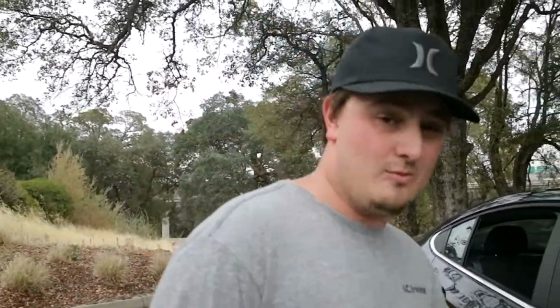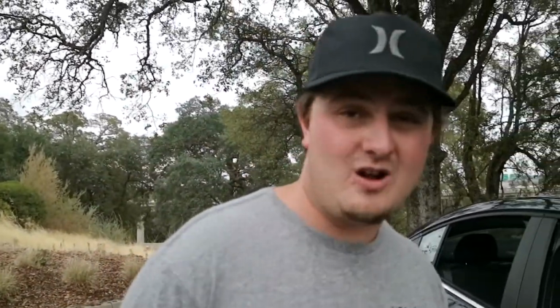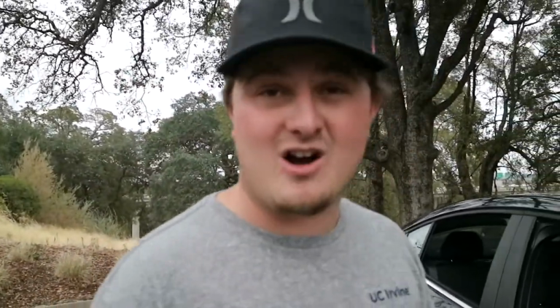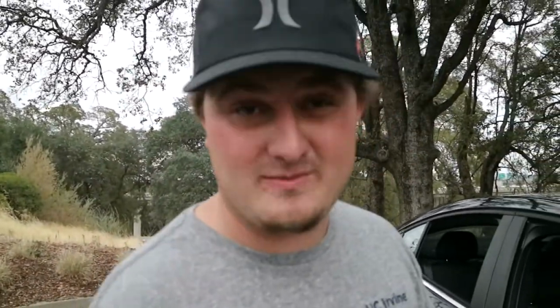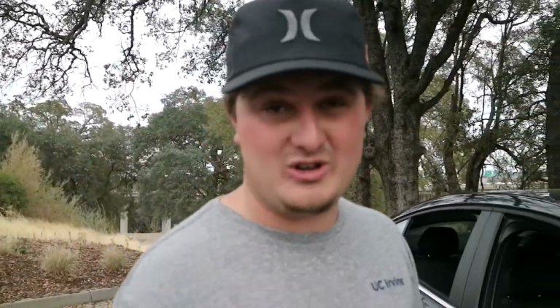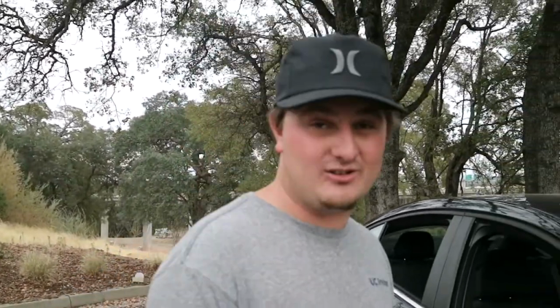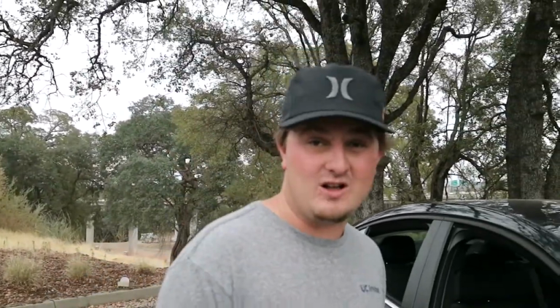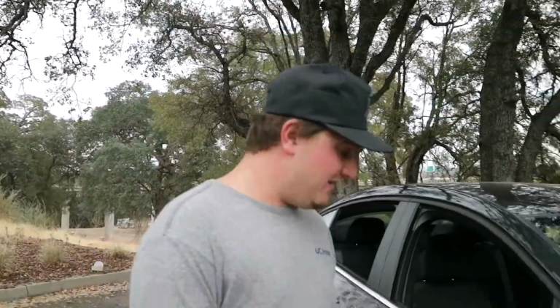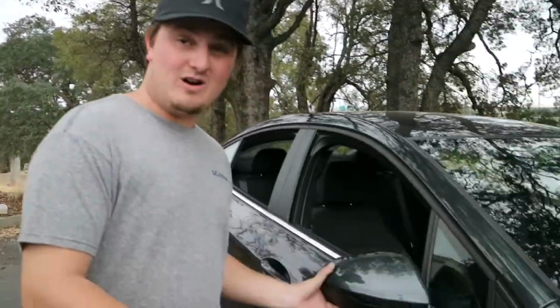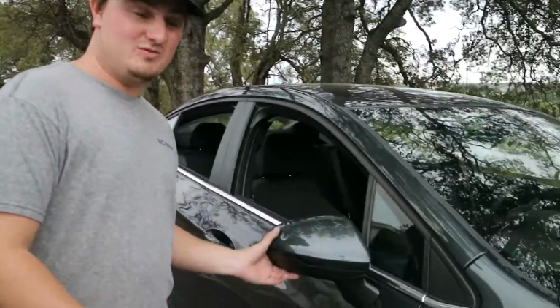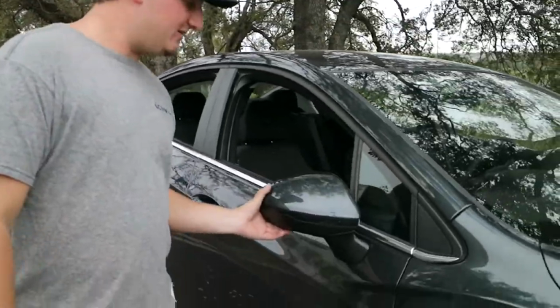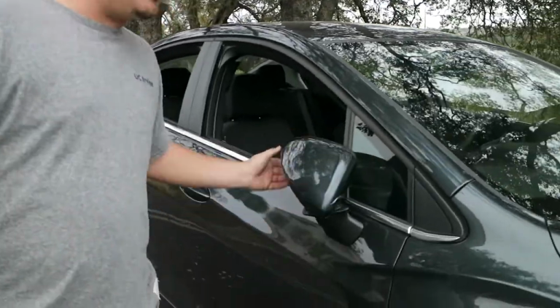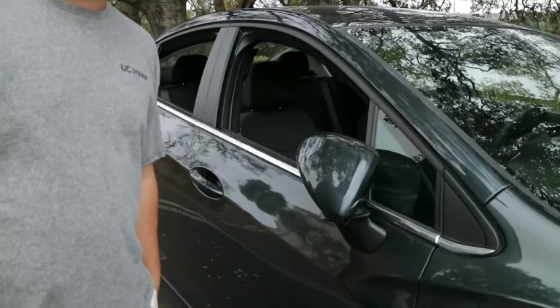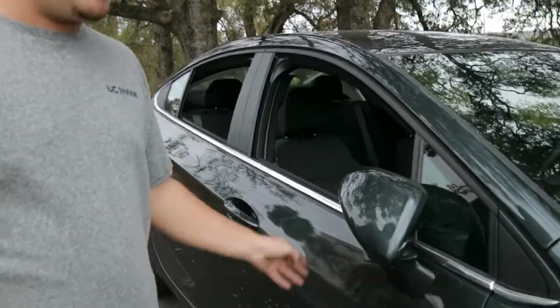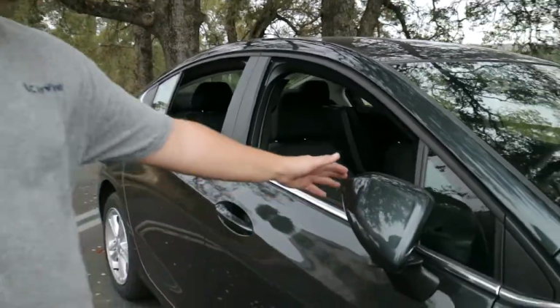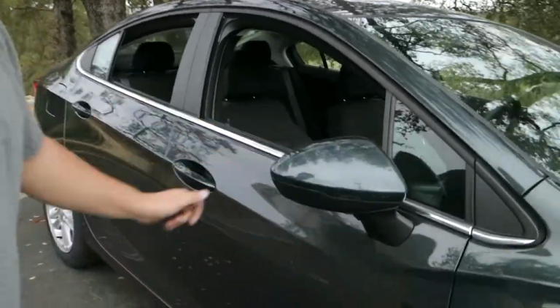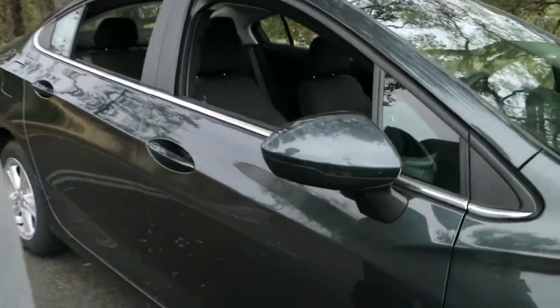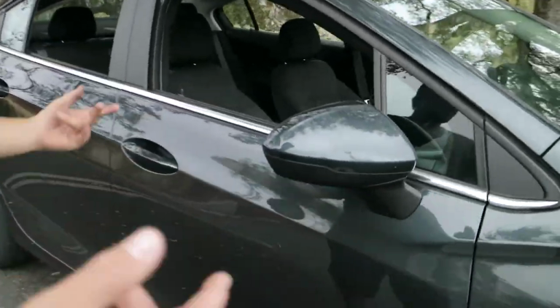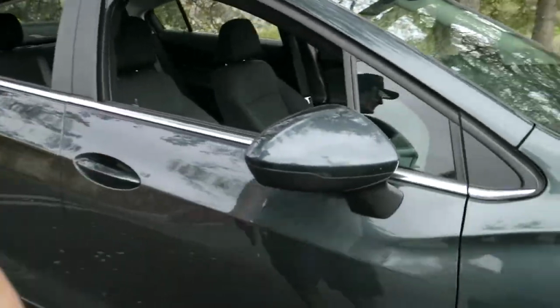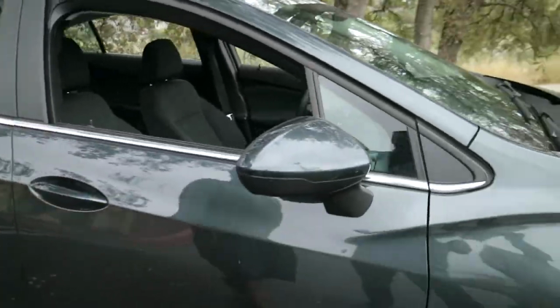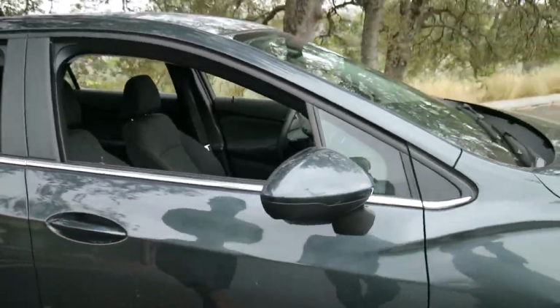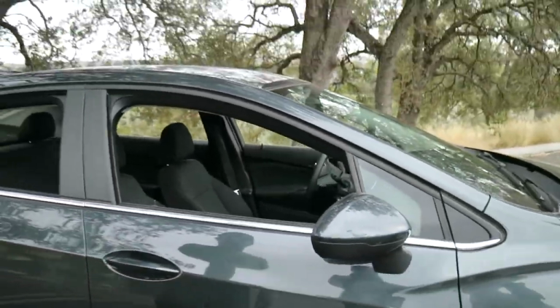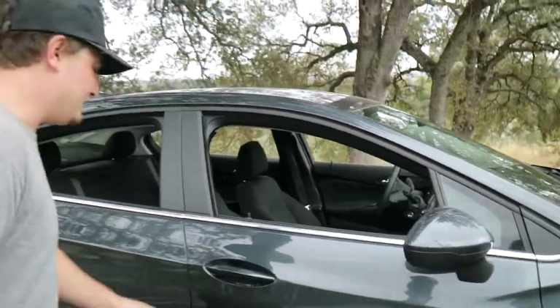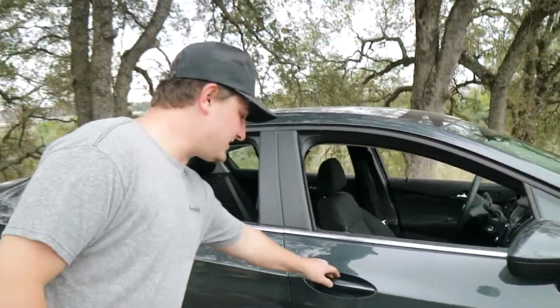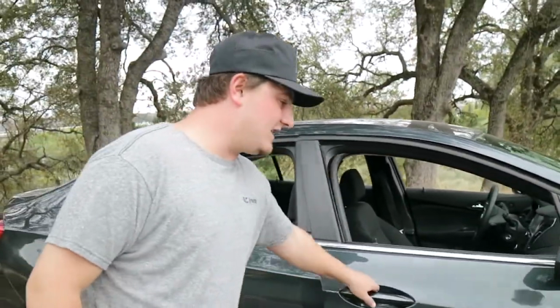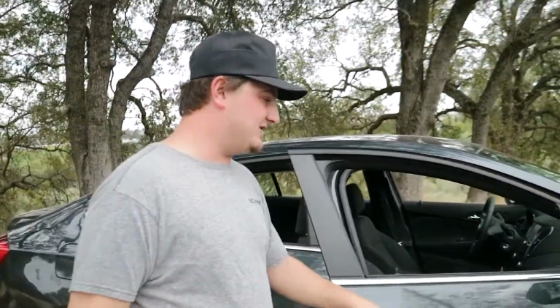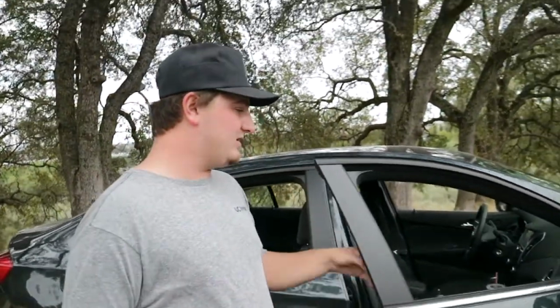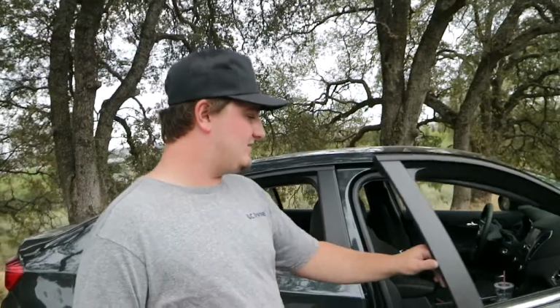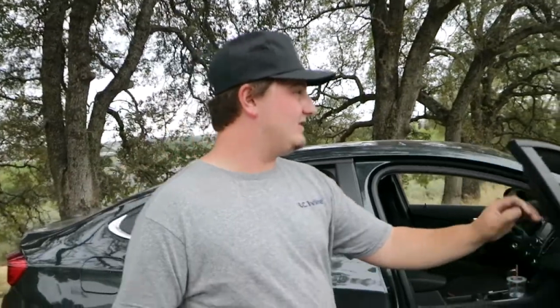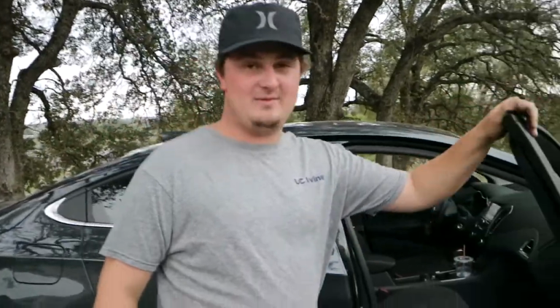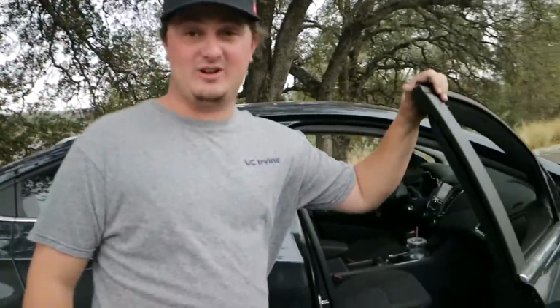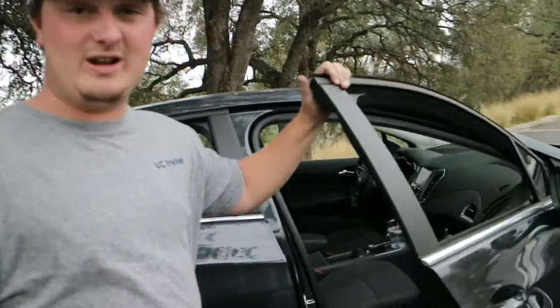We do not have auto folding mirrors, so if you want to fold your mirrors, just fold them like that, fold them back out, do what you got to do. We've got some nice doors — these babies are pretty sweet.